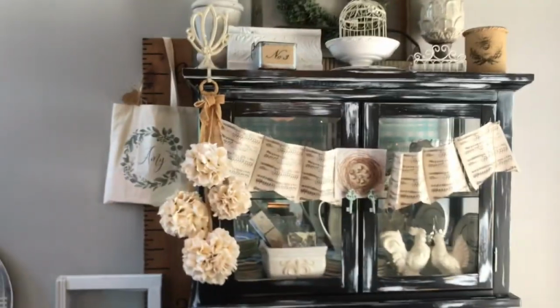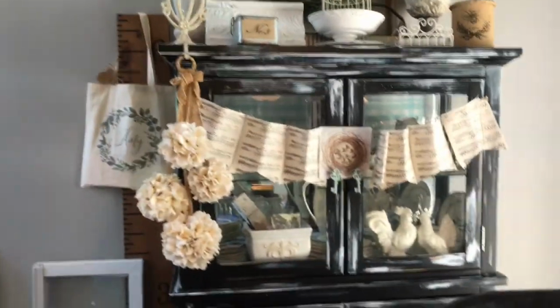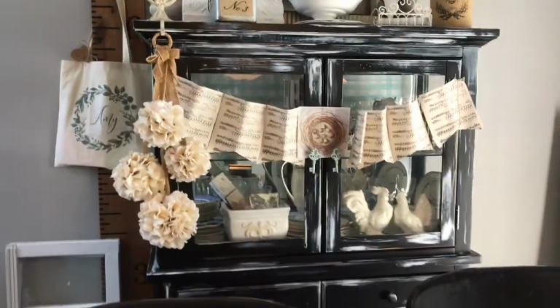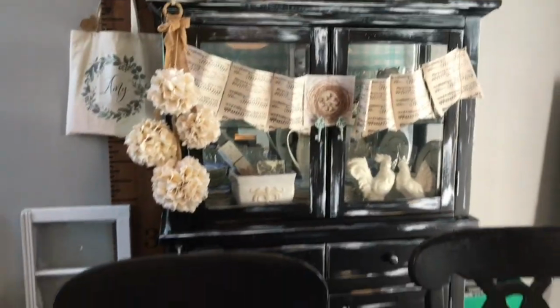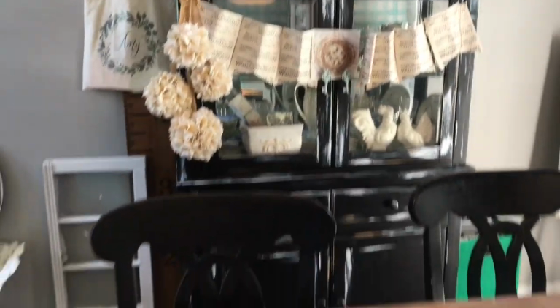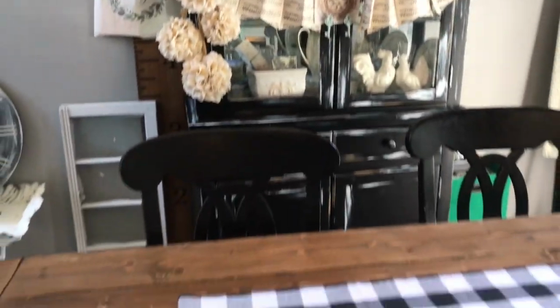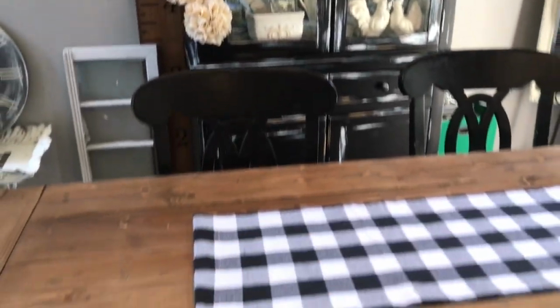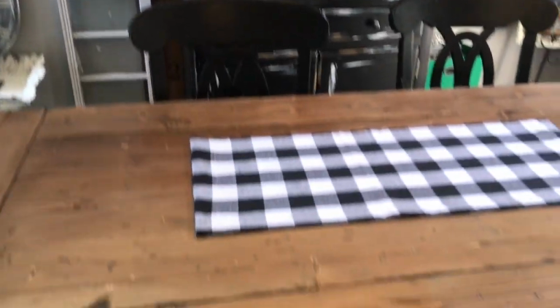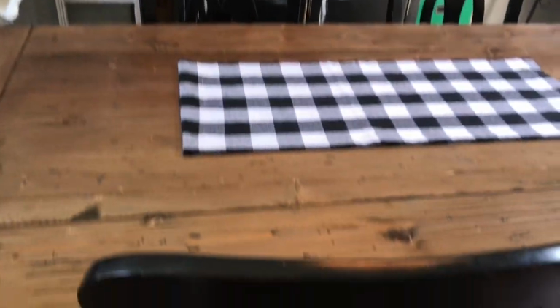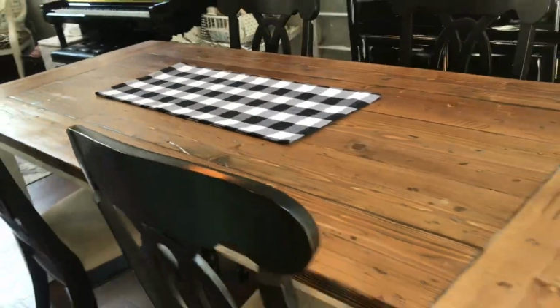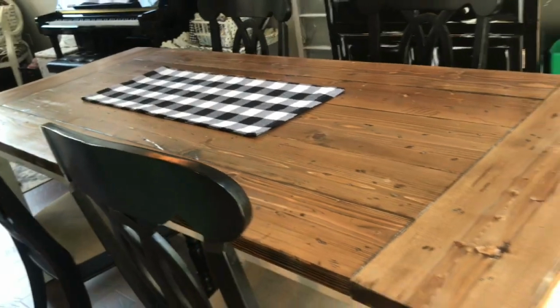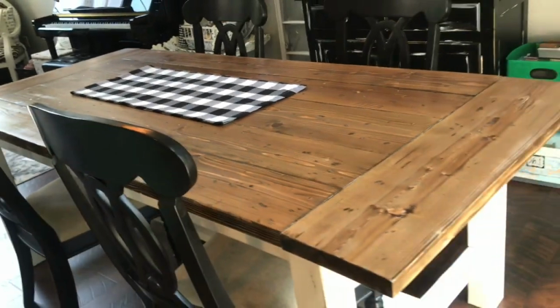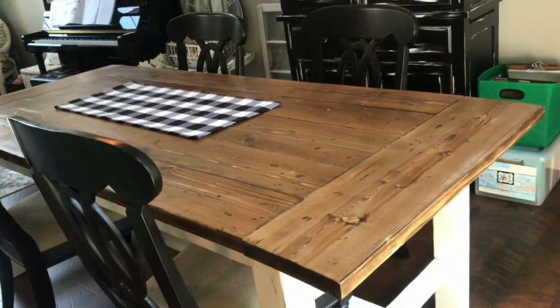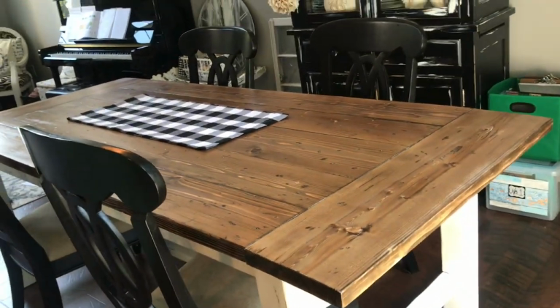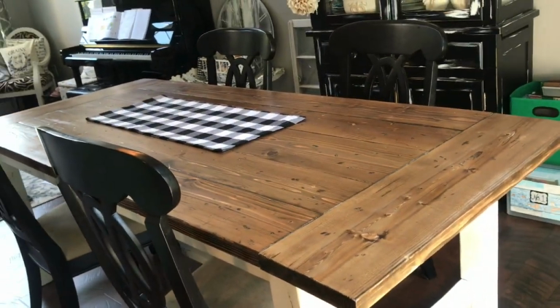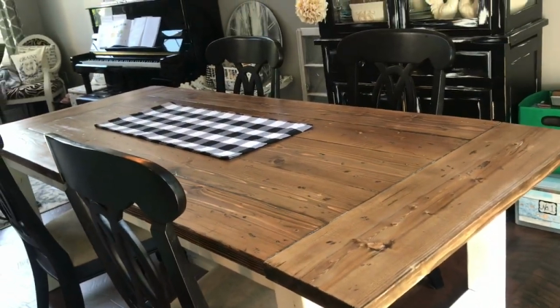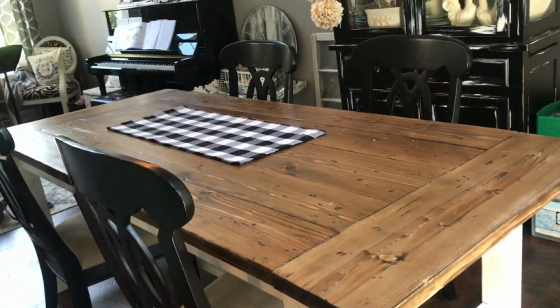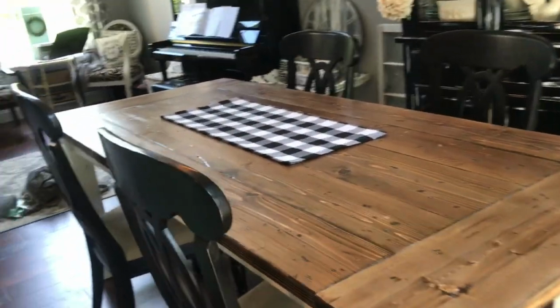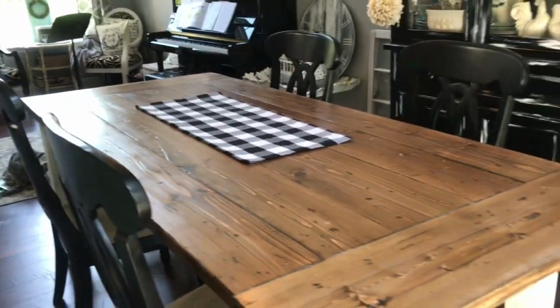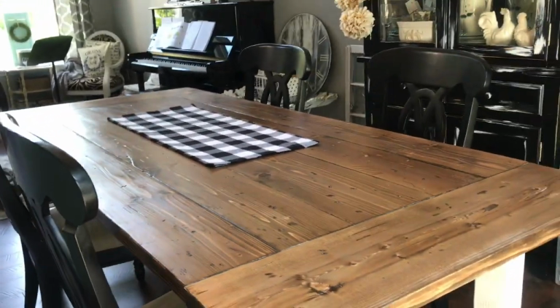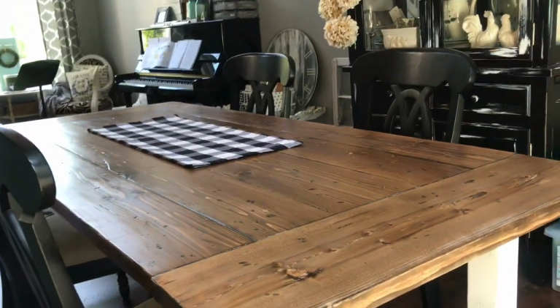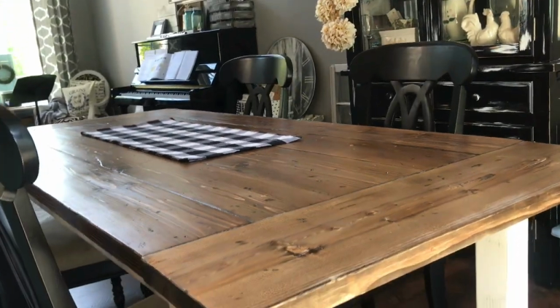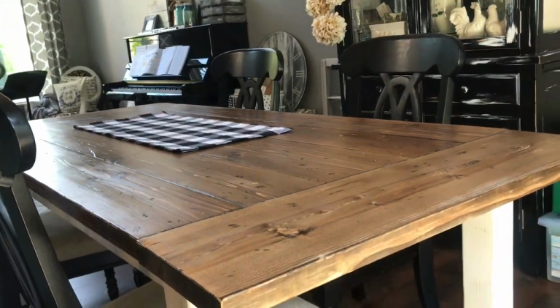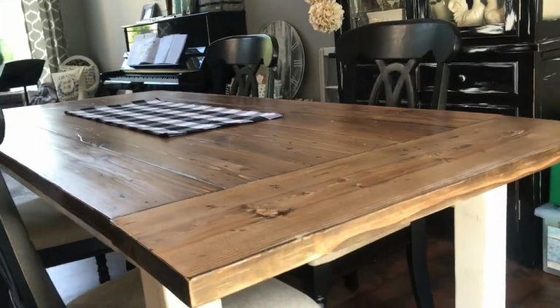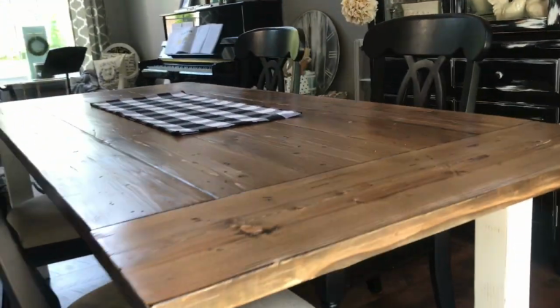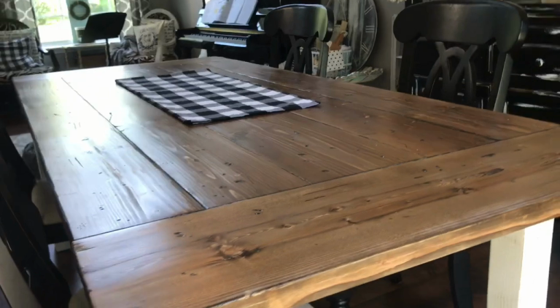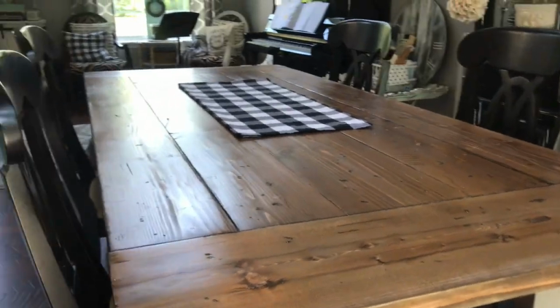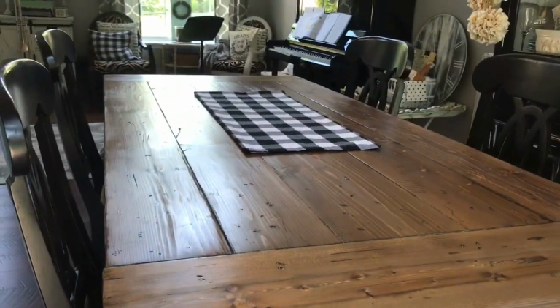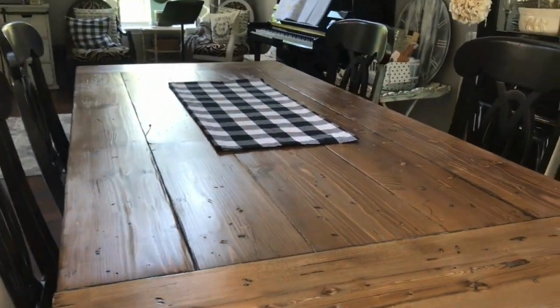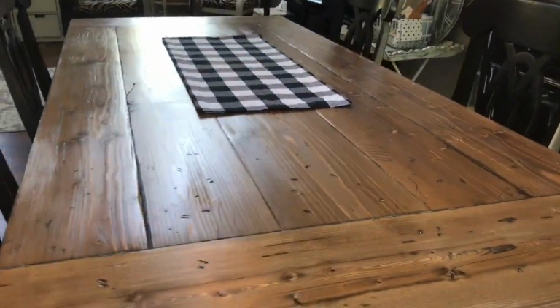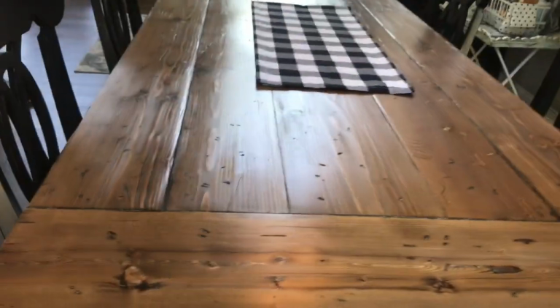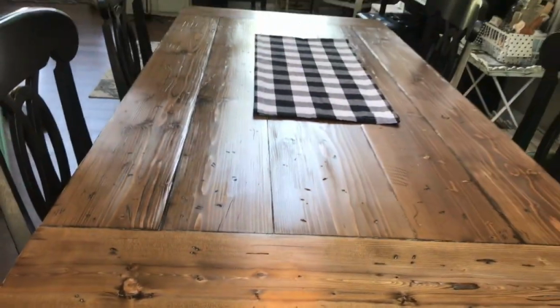Thanks so much for visiting us today — I hope you enjoyed seeing our new farmhouse table that we built. As always, have a wonderful day and we'll see you in the next video. Please like and subscribe — thanks, guys!